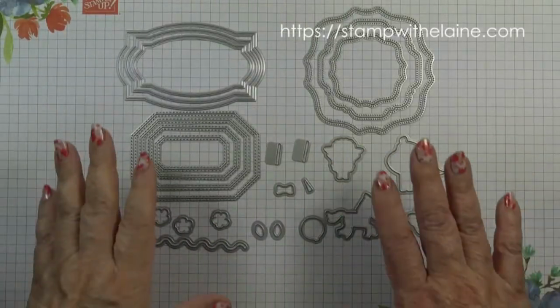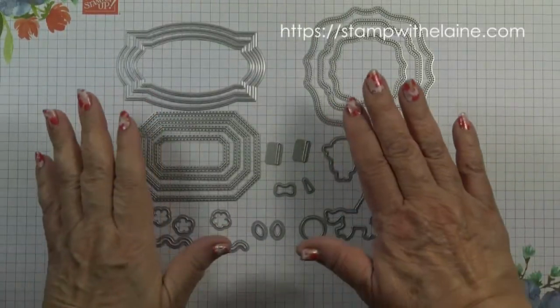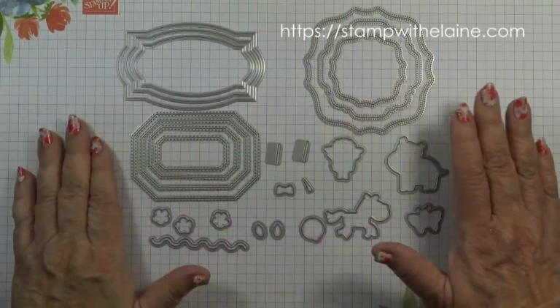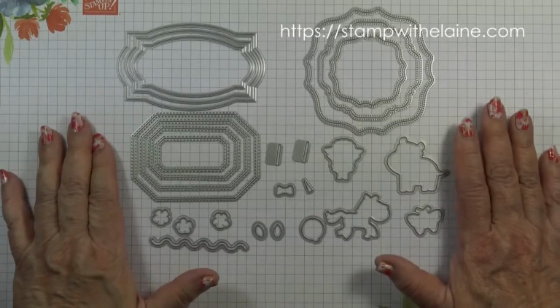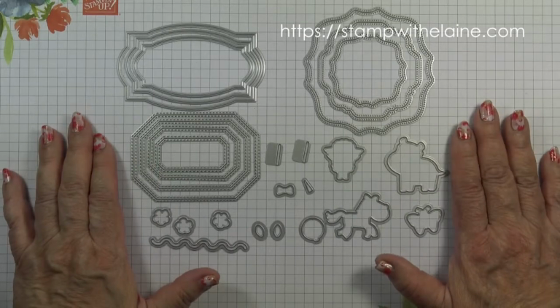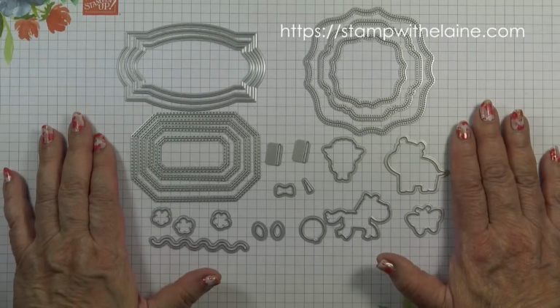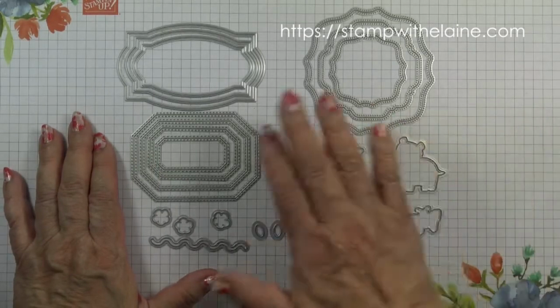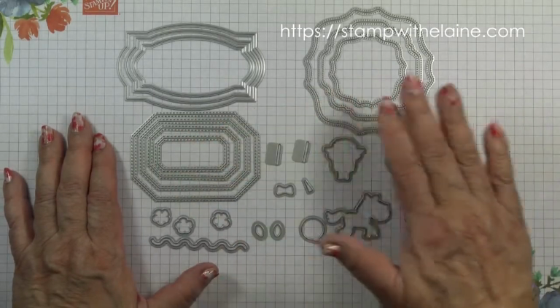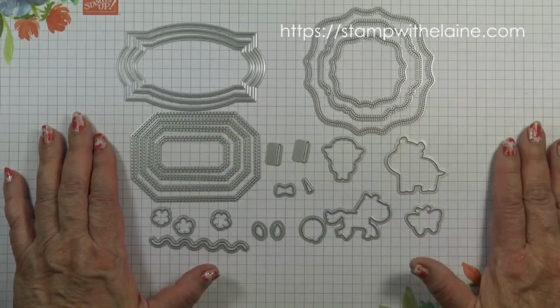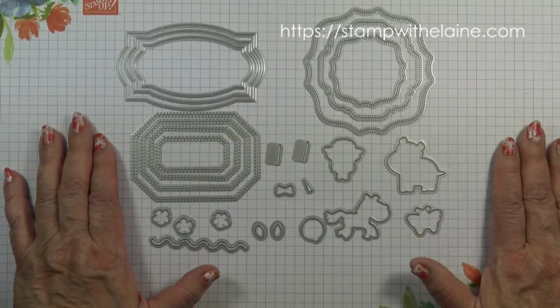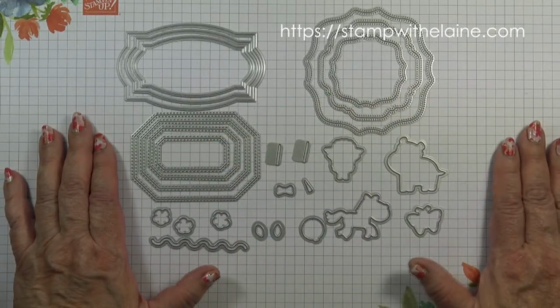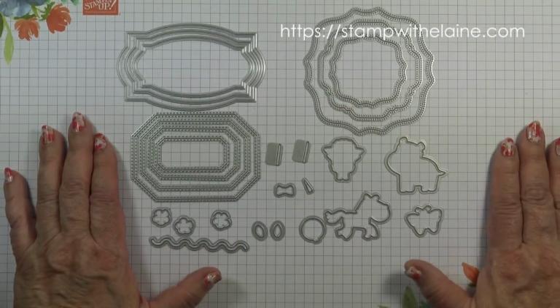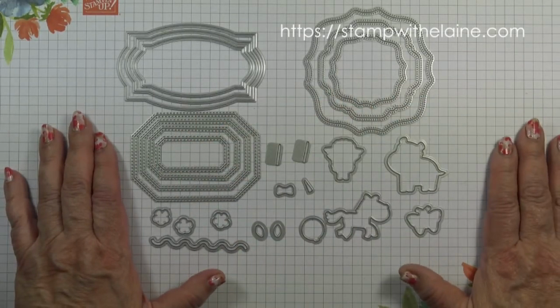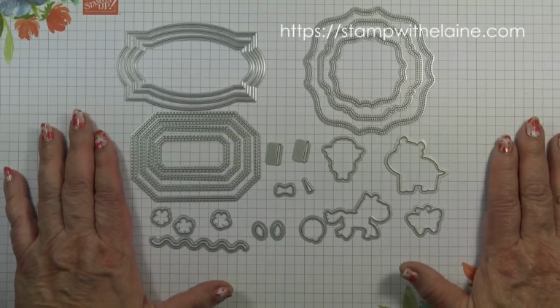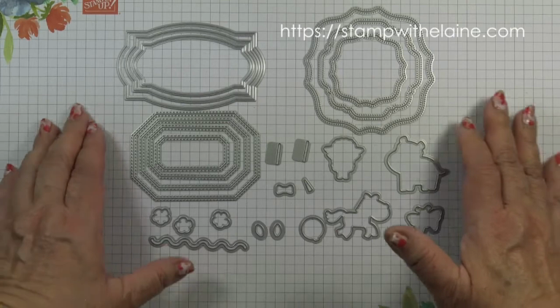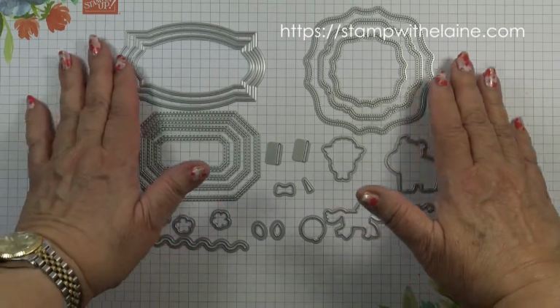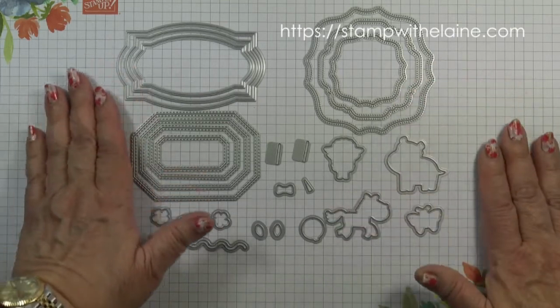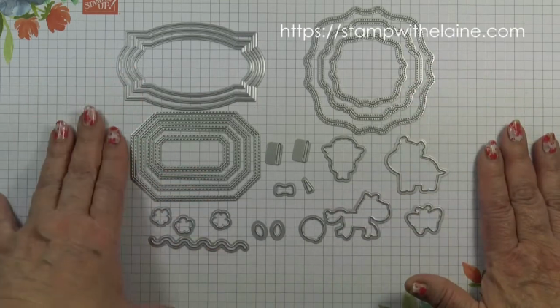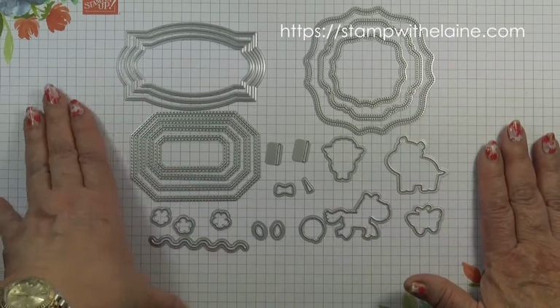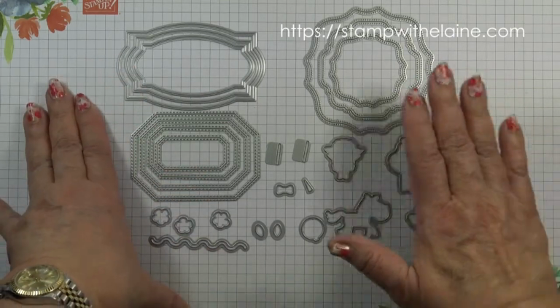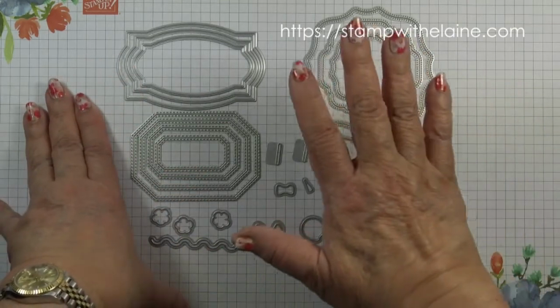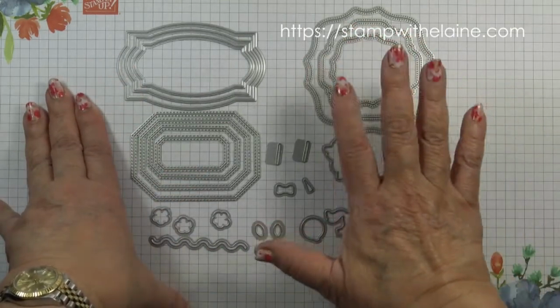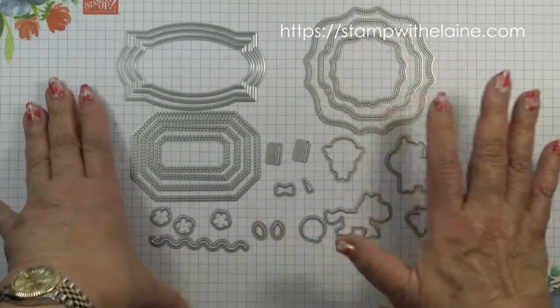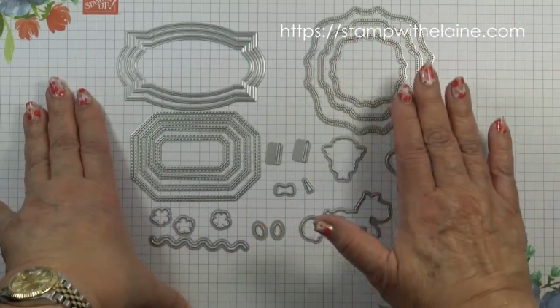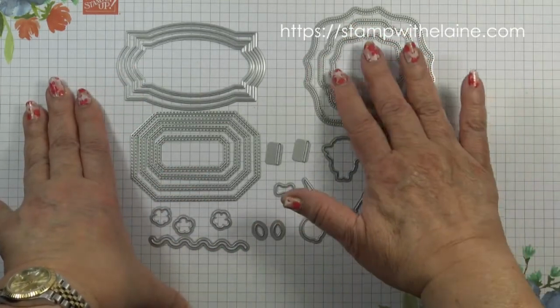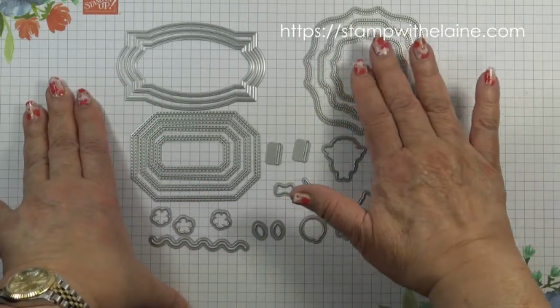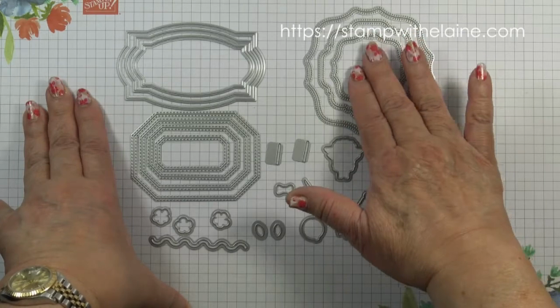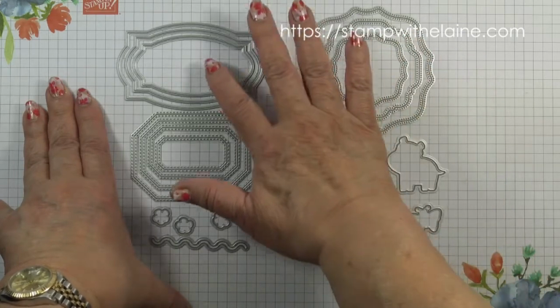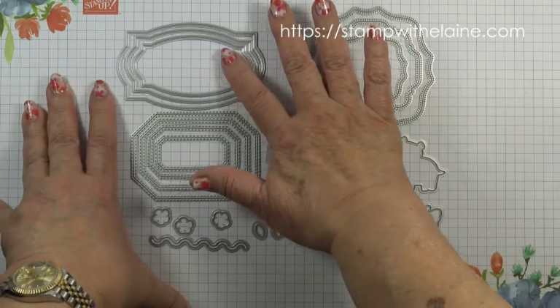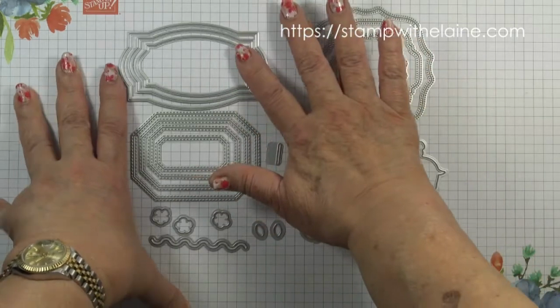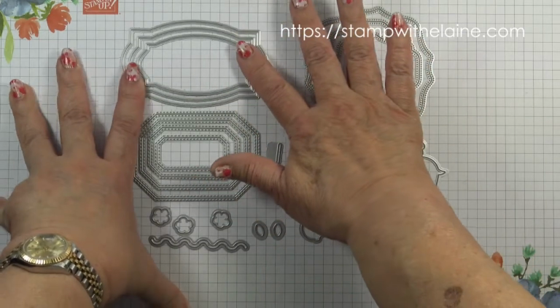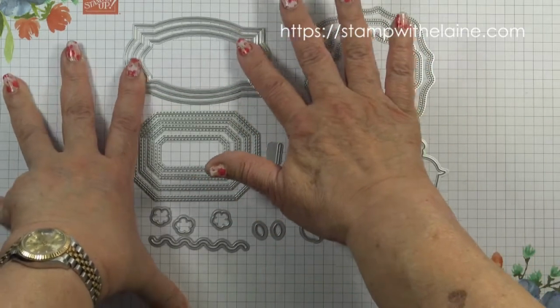The coordinating dies called Hippo and Friends — you'll find it on page 176 in the new annual catalogue. It's a great set because you can combine it with any other stamp set.